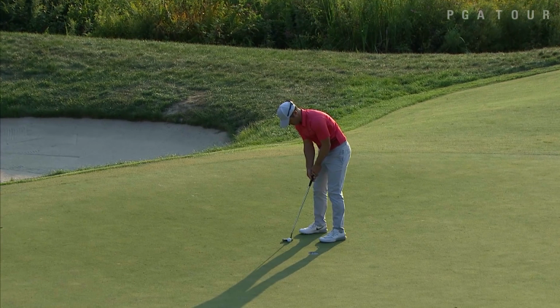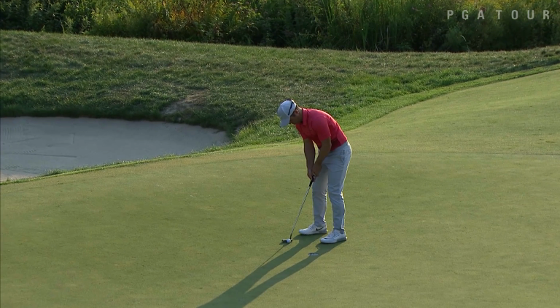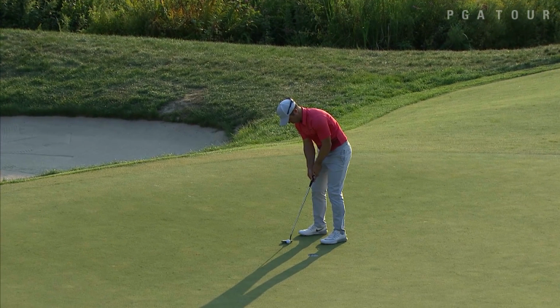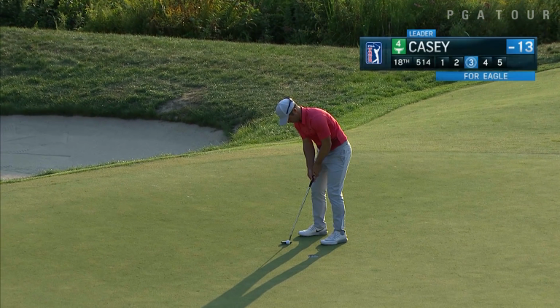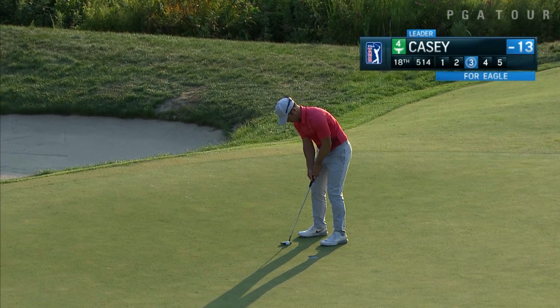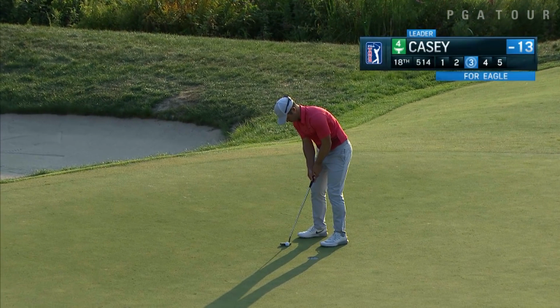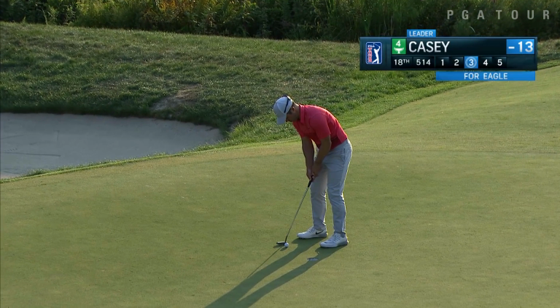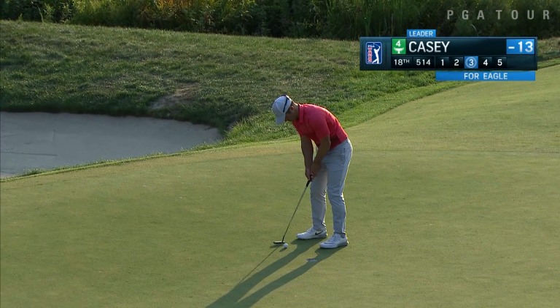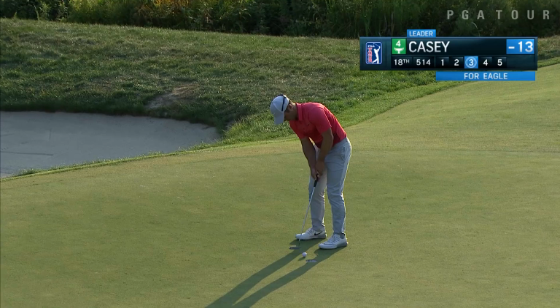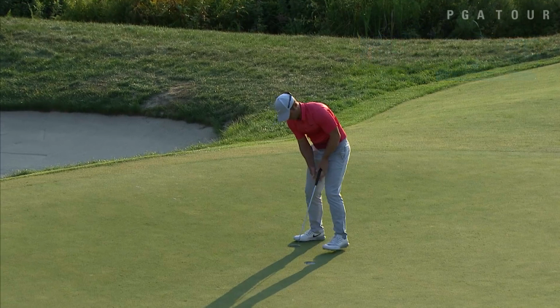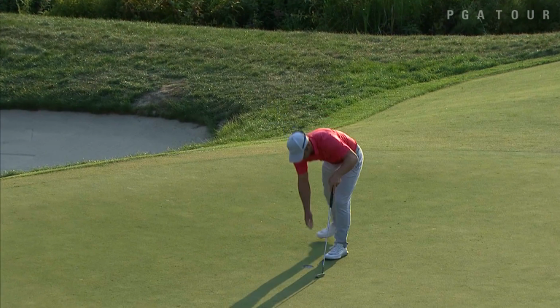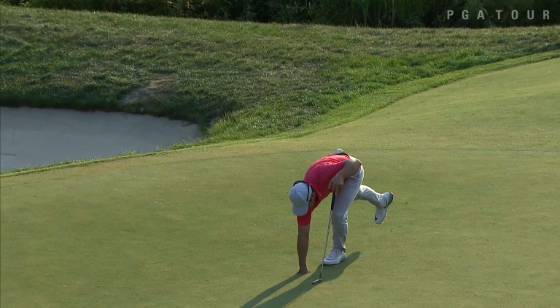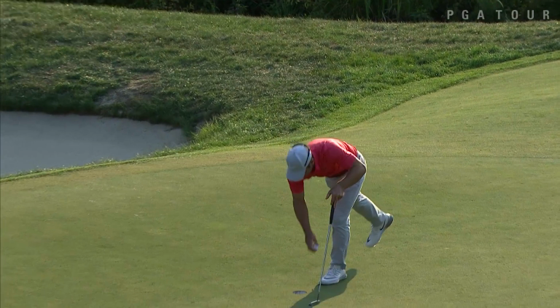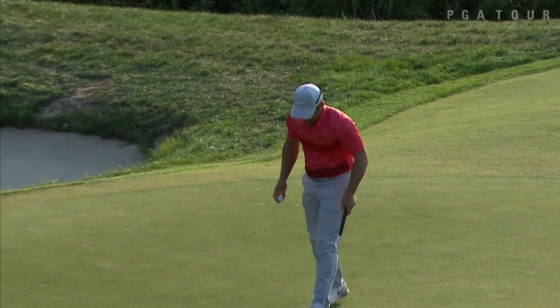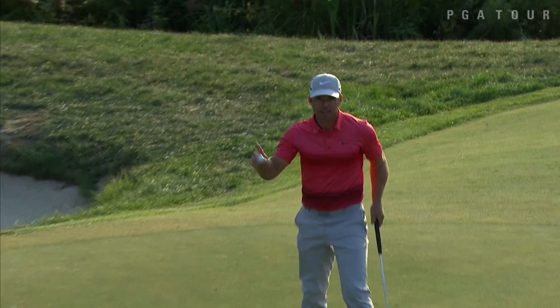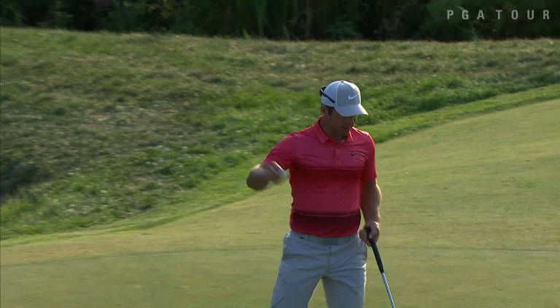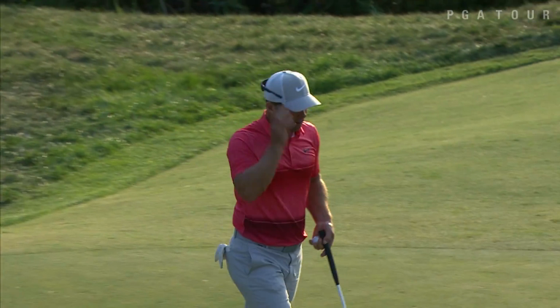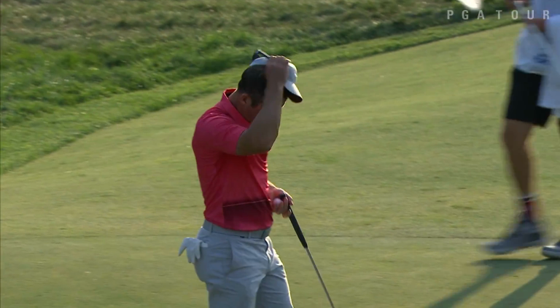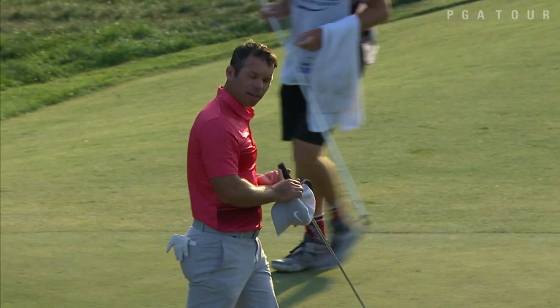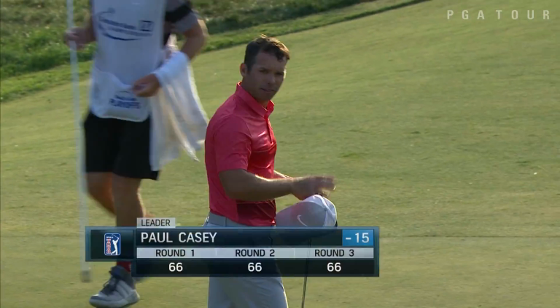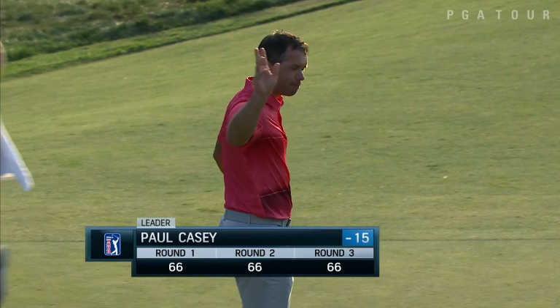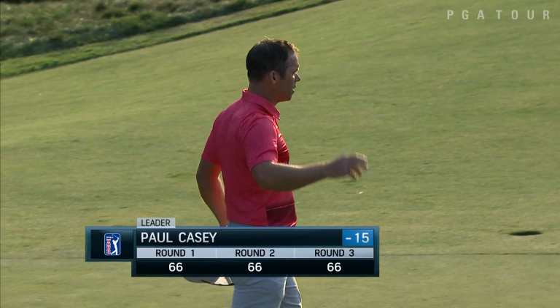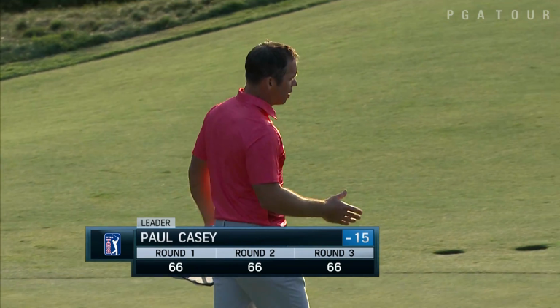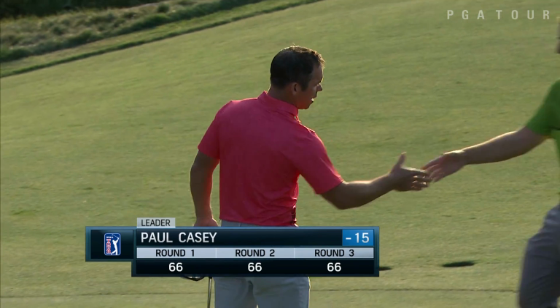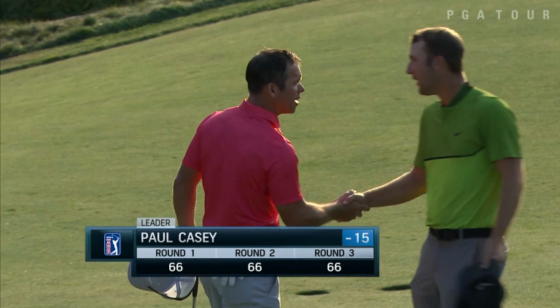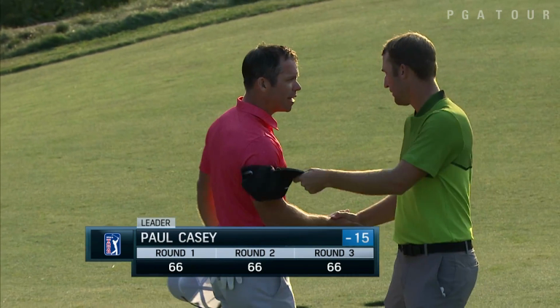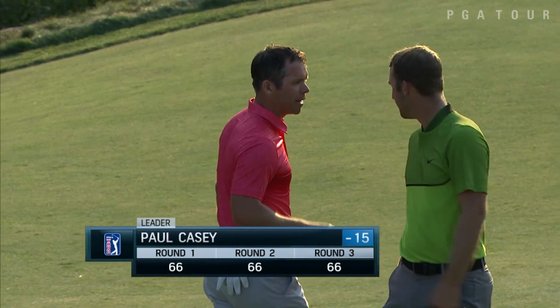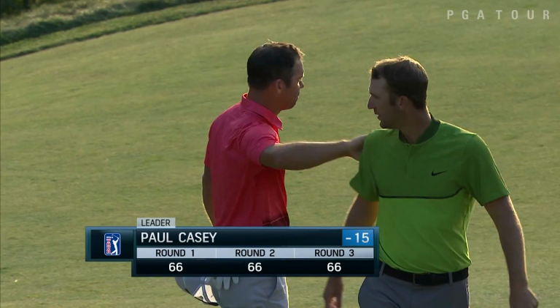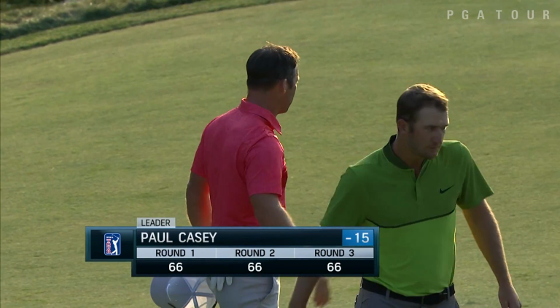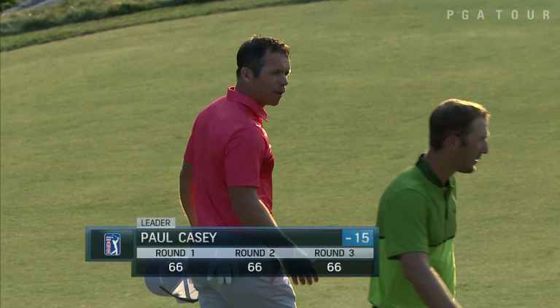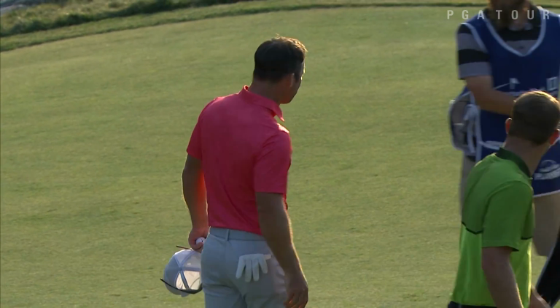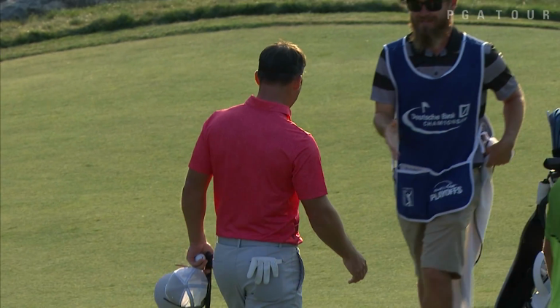That's the finish — birdie at 16, eagle finish for Casey. Just a tap-in after a spectacular second shot. Three 66s in a row for Casey.